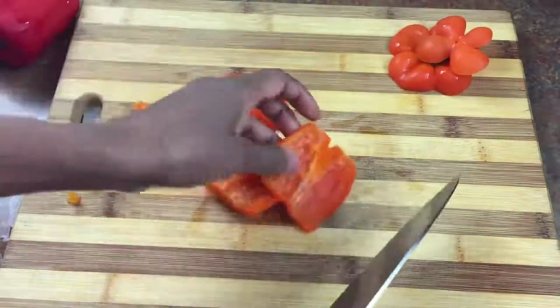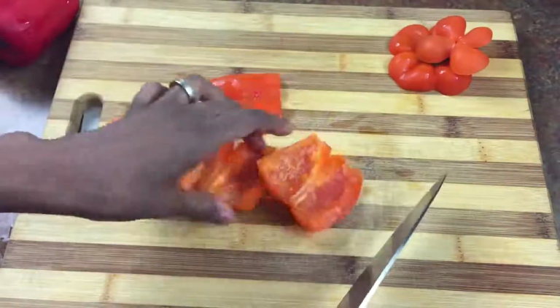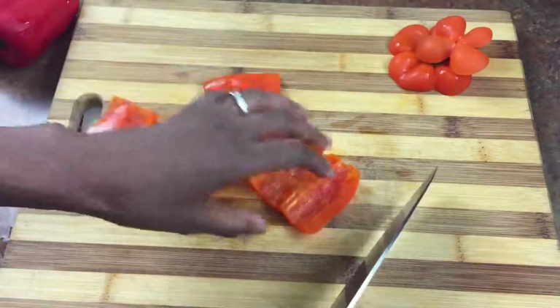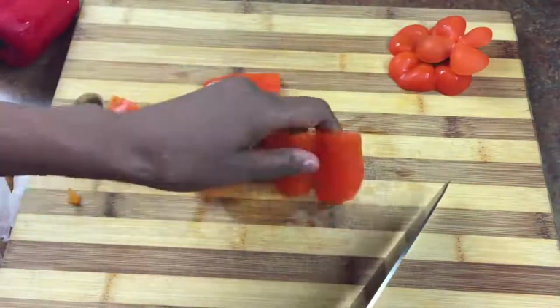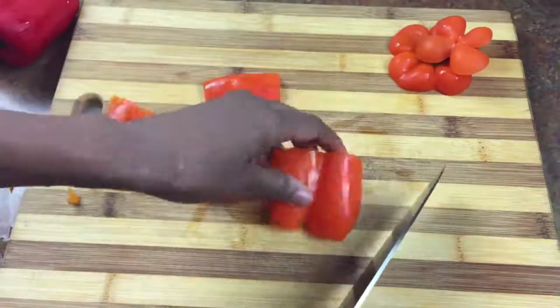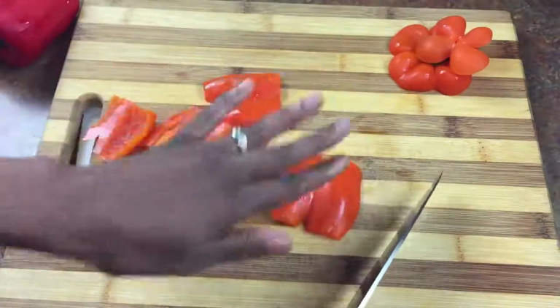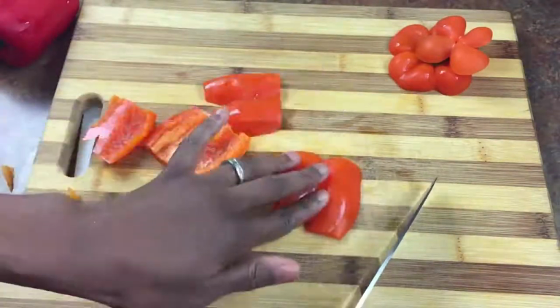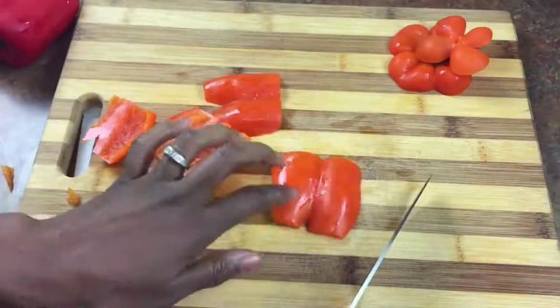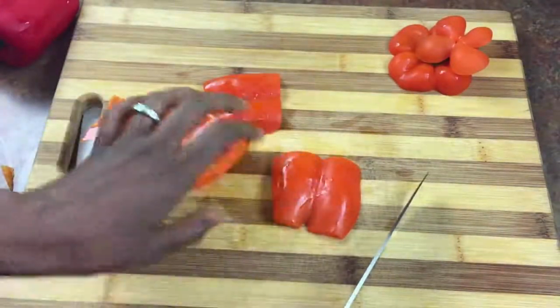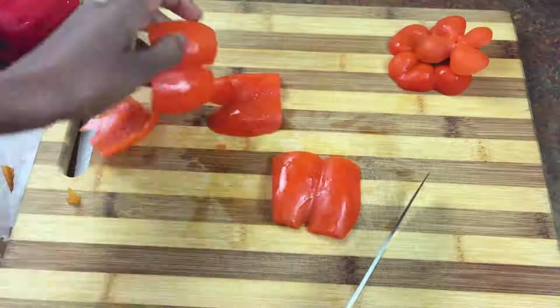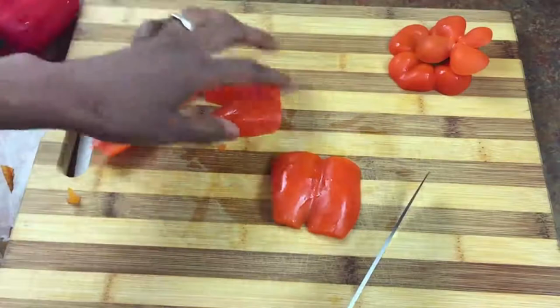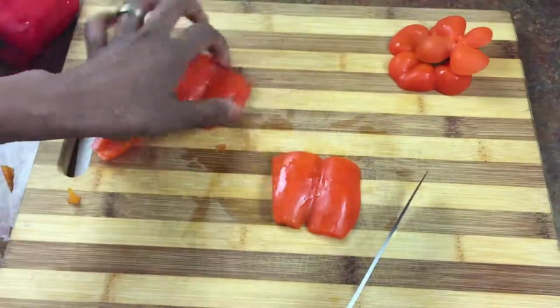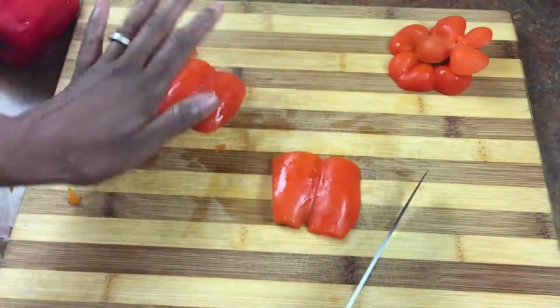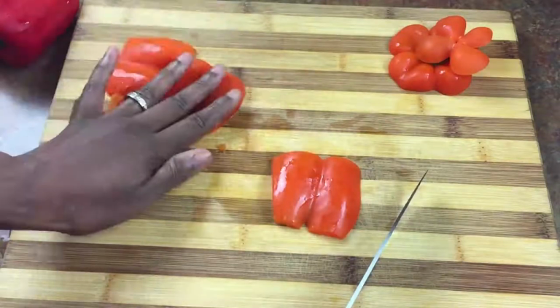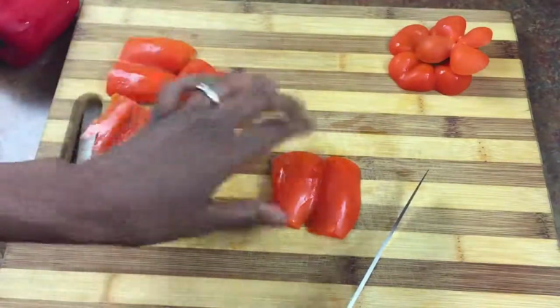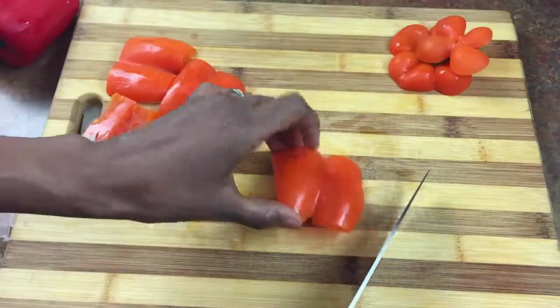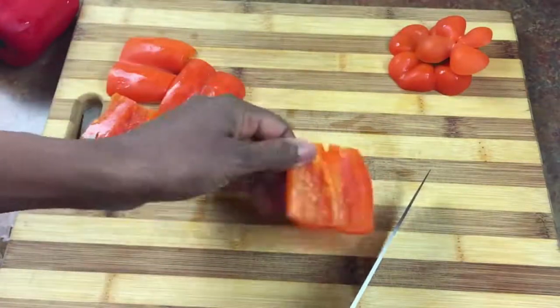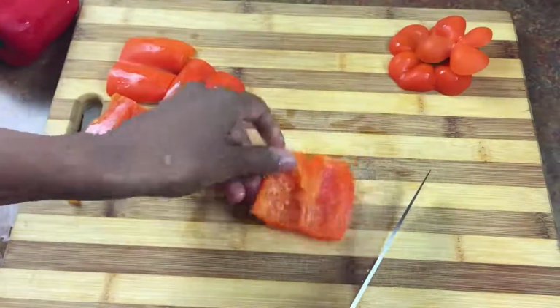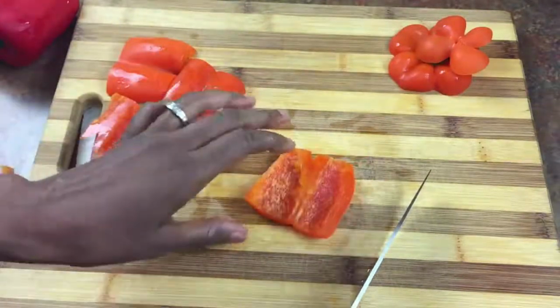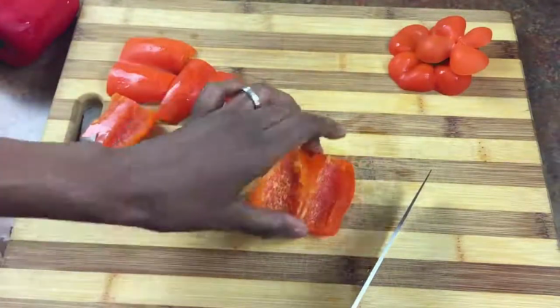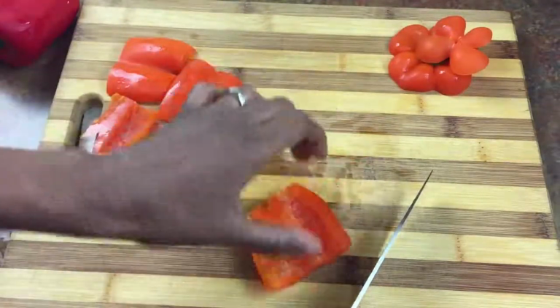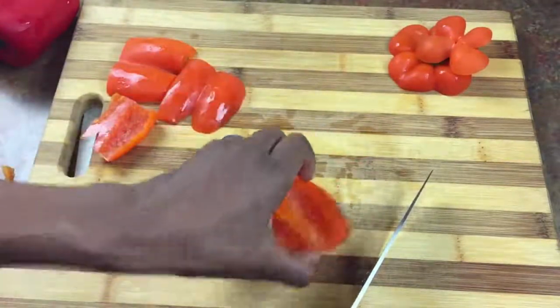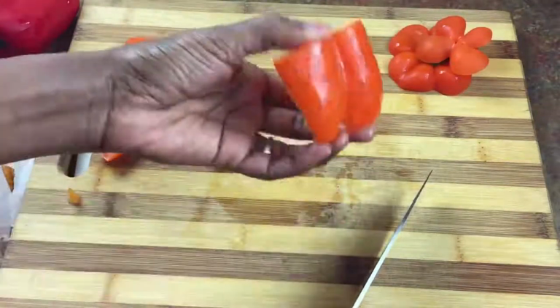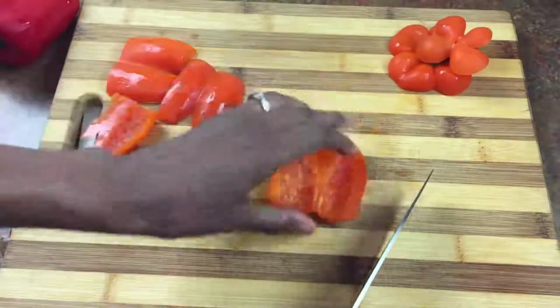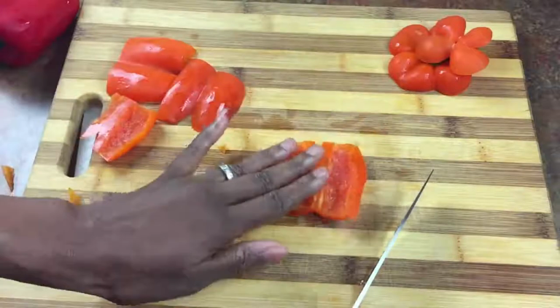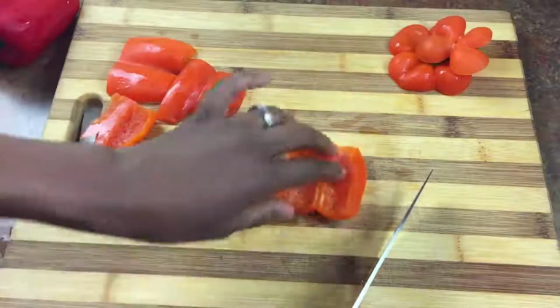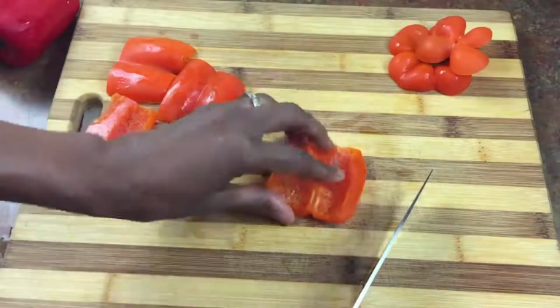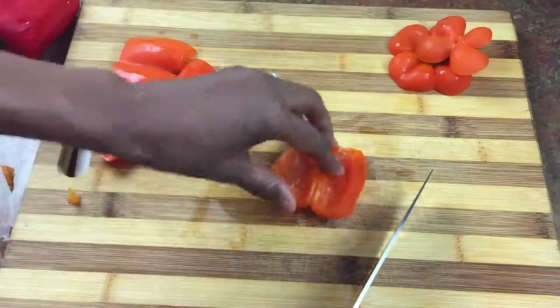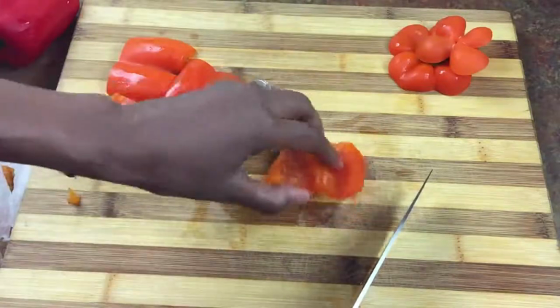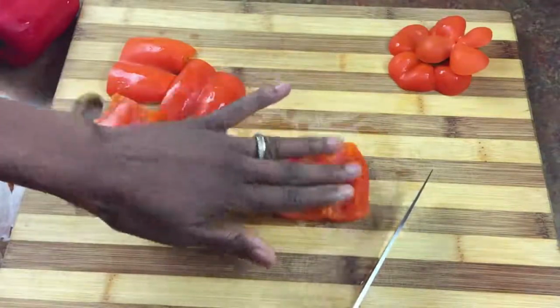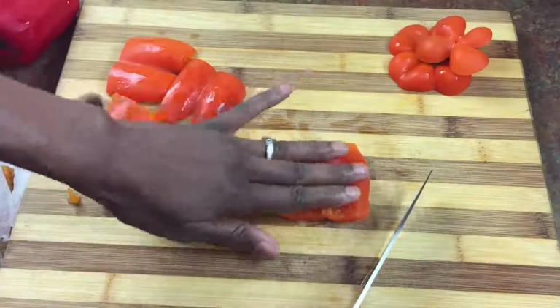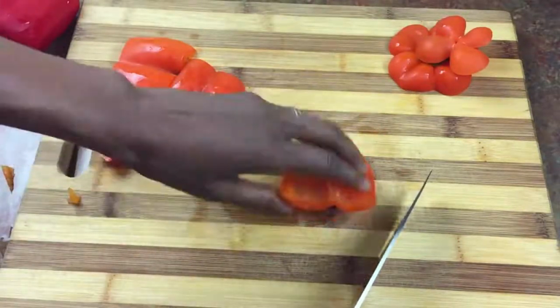With the bell pepper, what you want to do is go ahead and lay it down flat, because that's always the safest bet. You don't want to put it on the skin side down because that's kind of rocky.